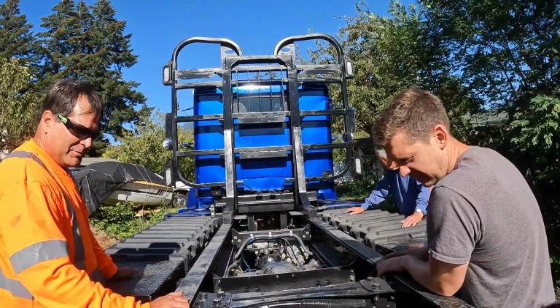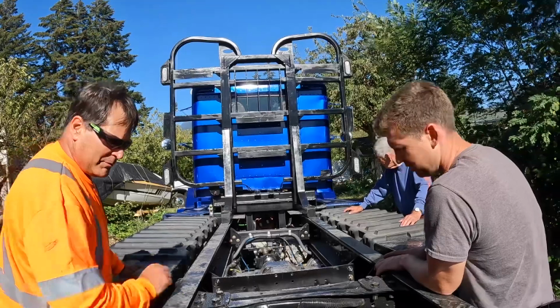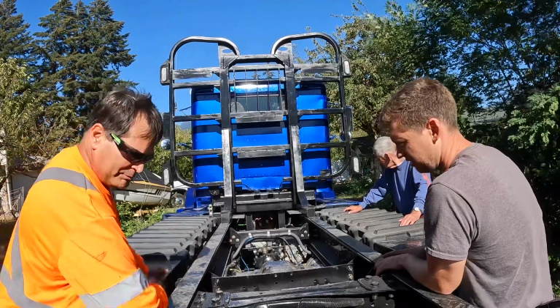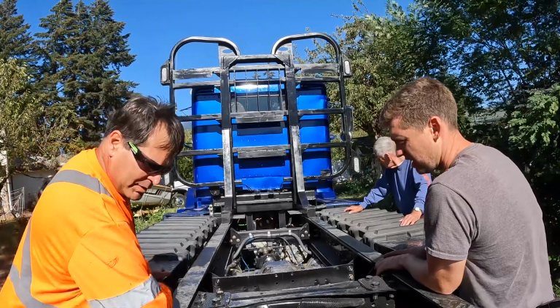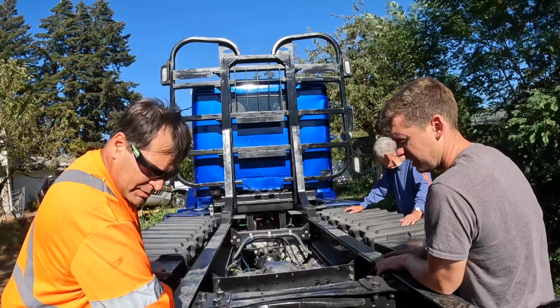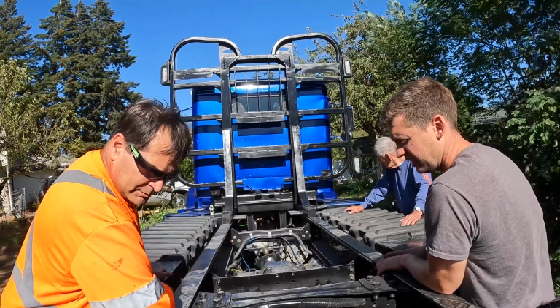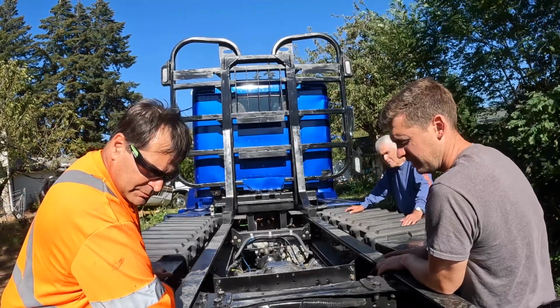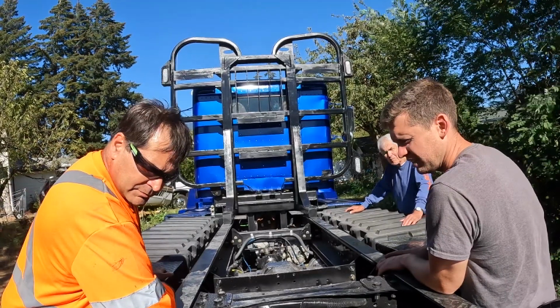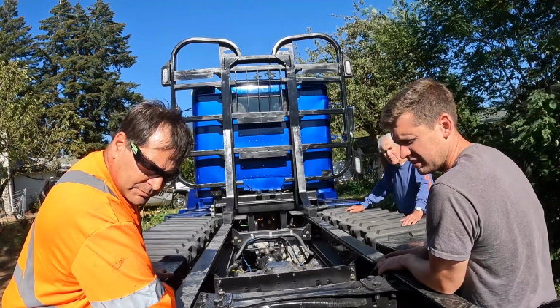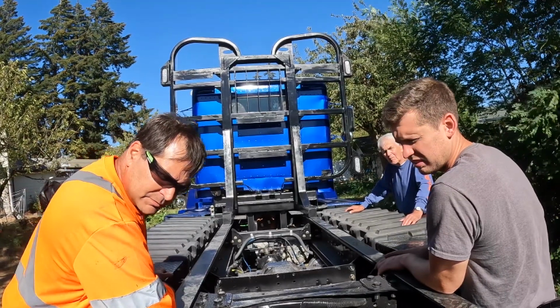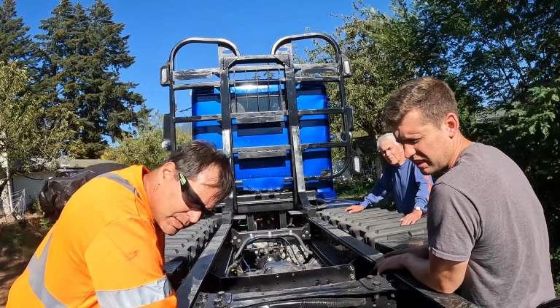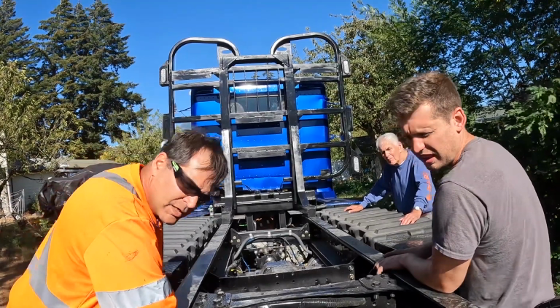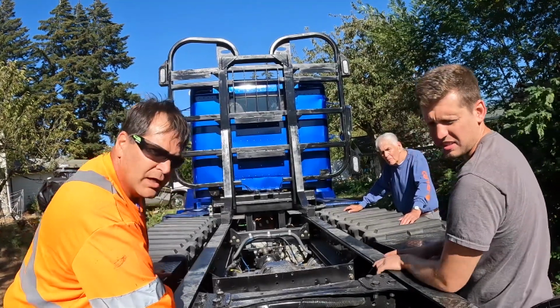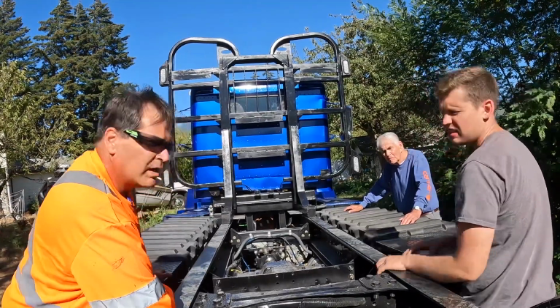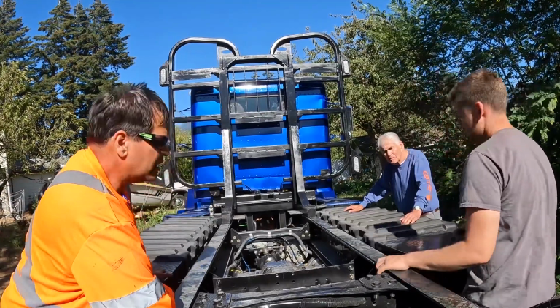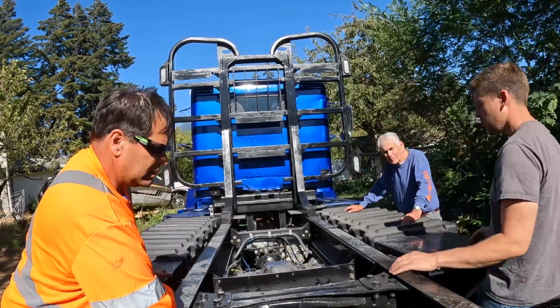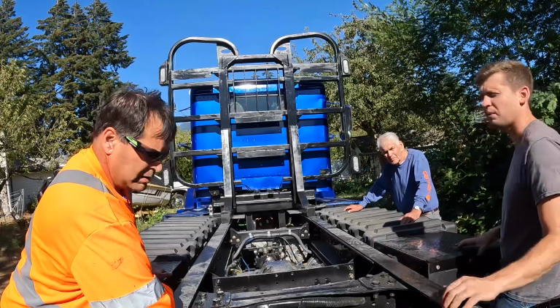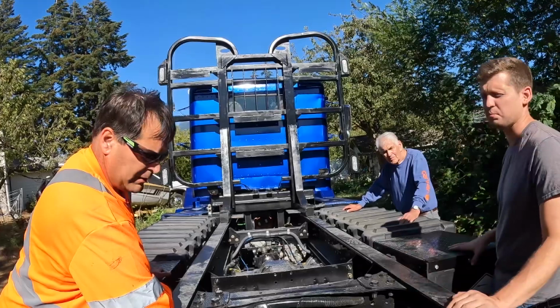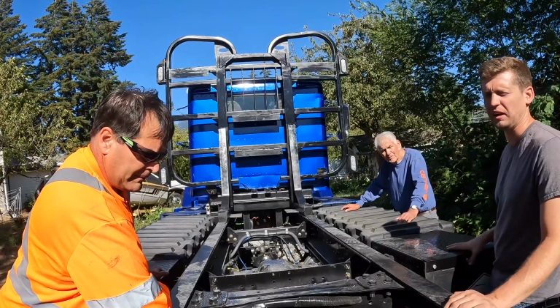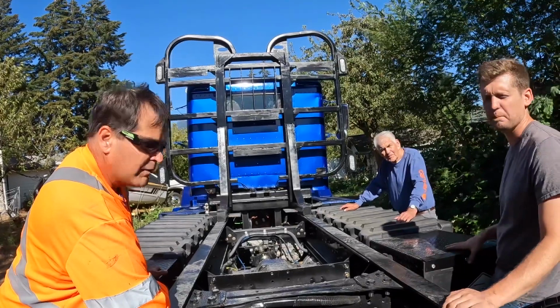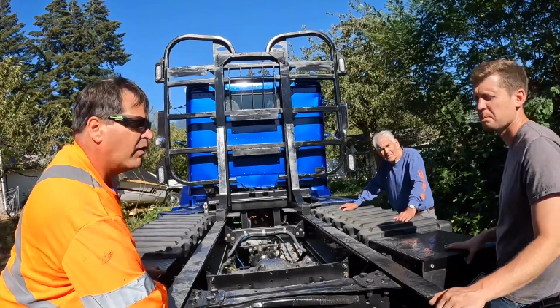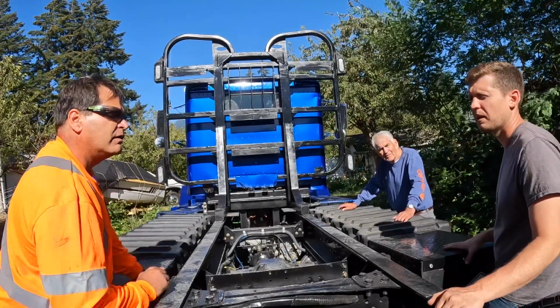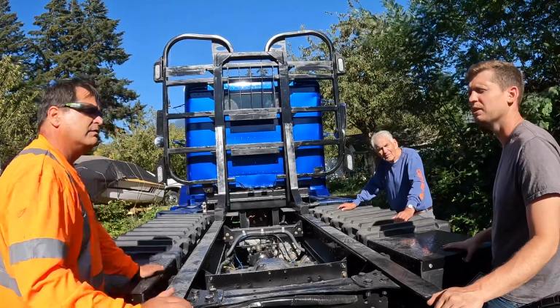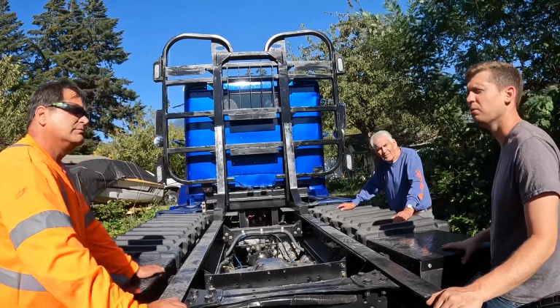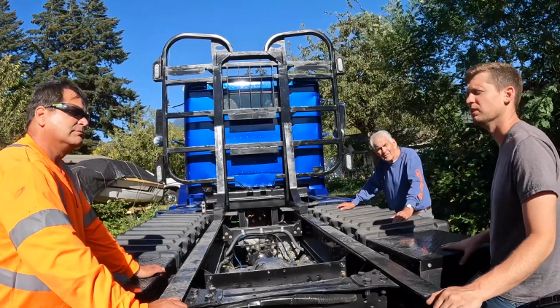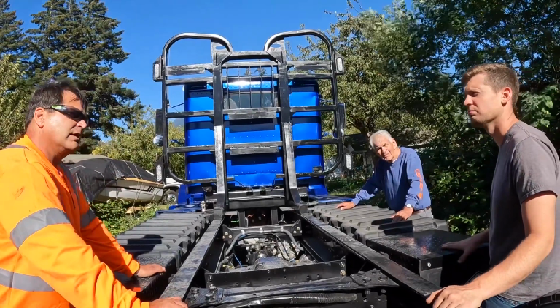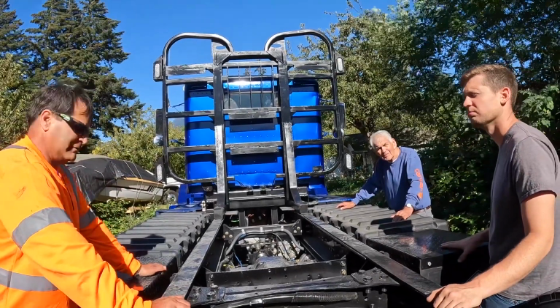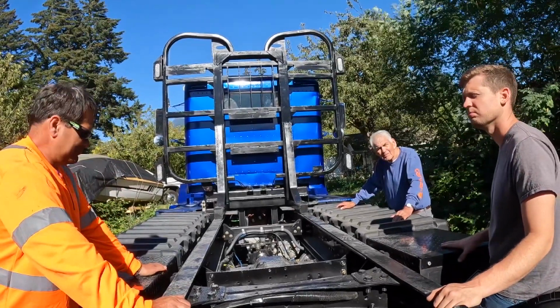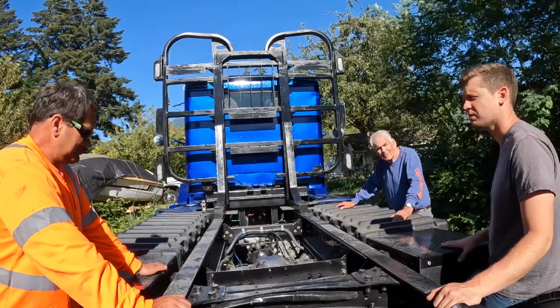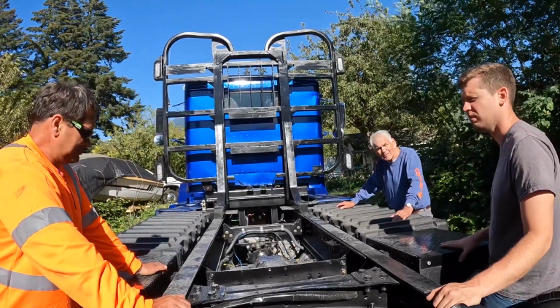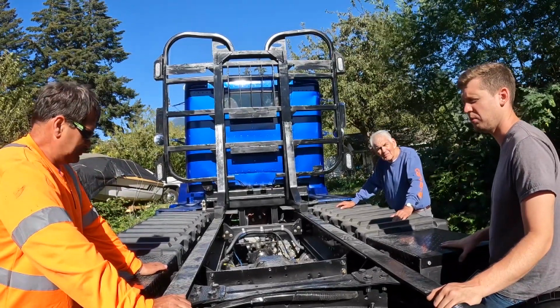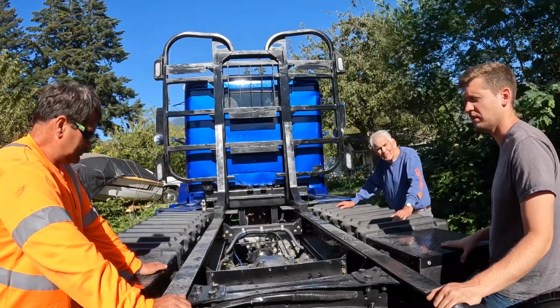I'll take it for a little drive Friday and Saturday. You have to see this thing — it's so weird when it's moving. It makes absolutely no noise.